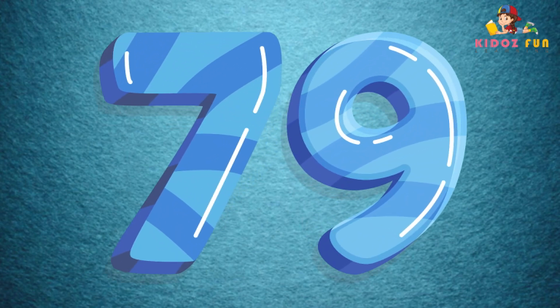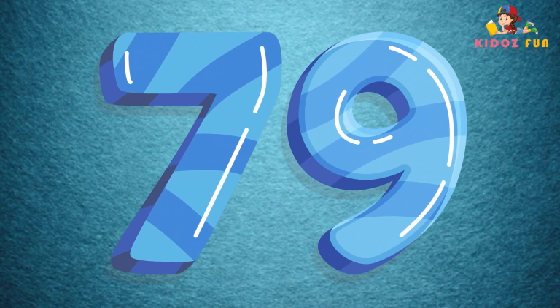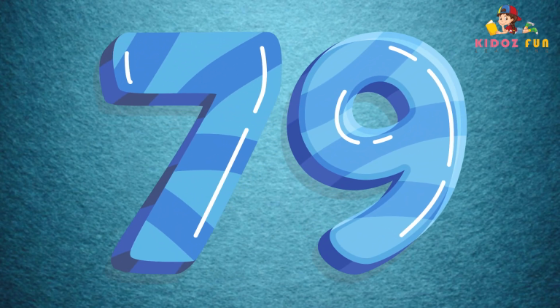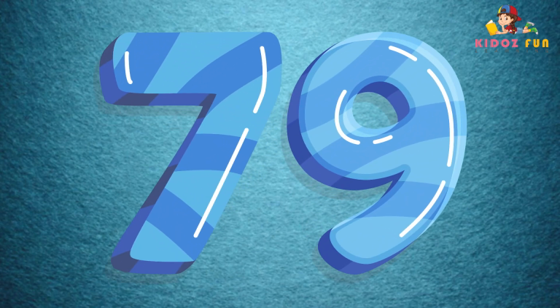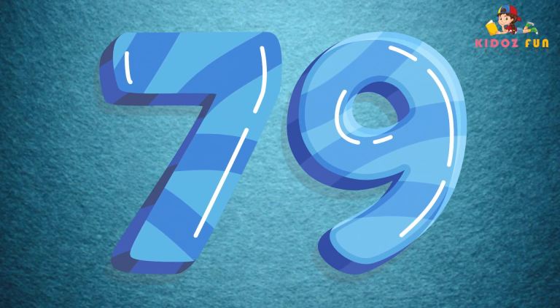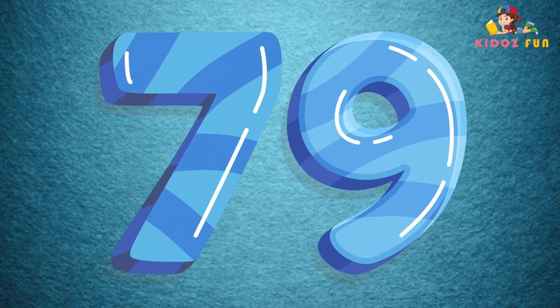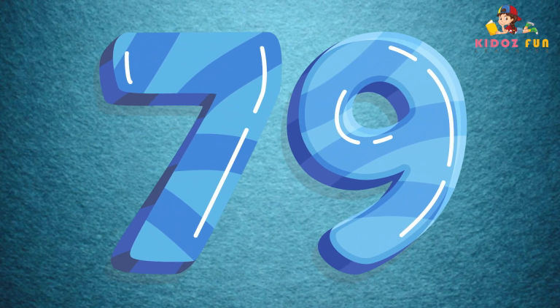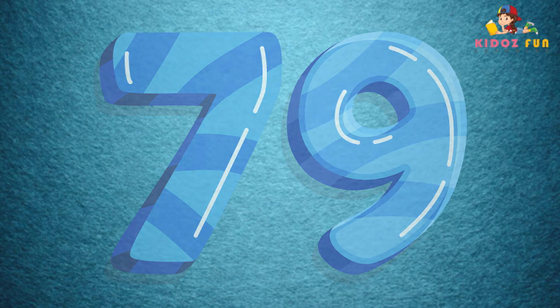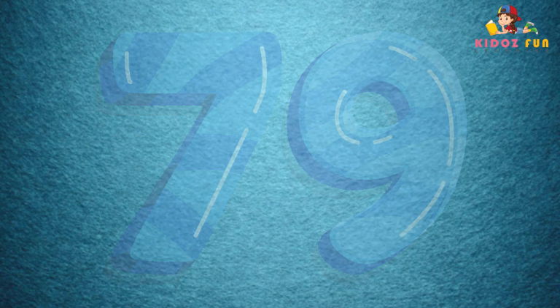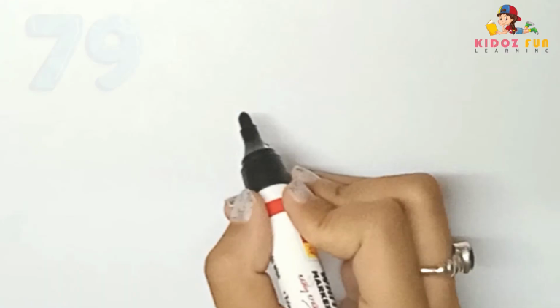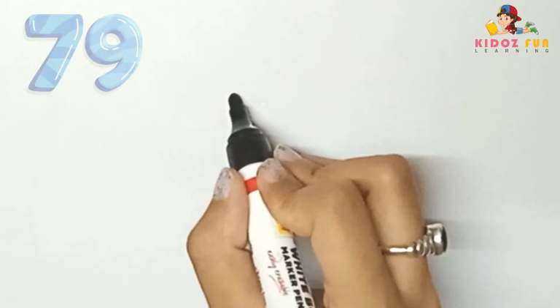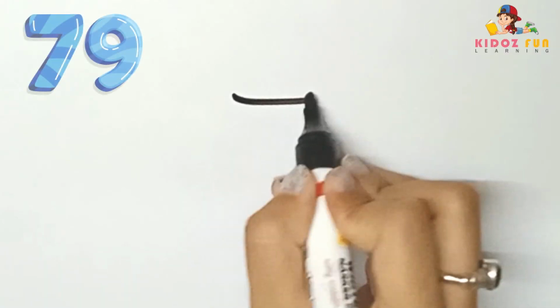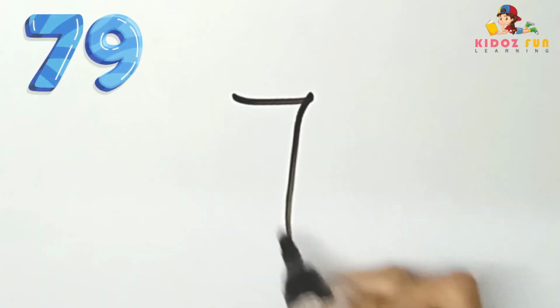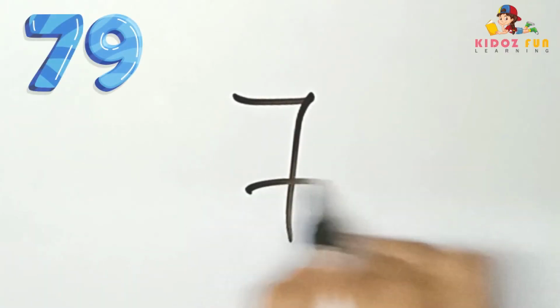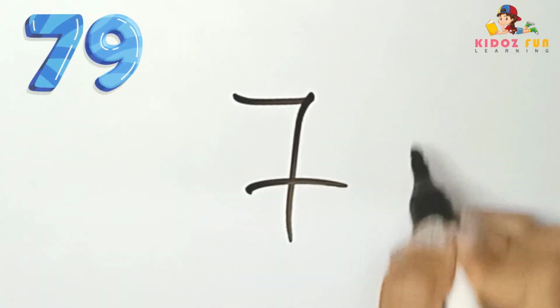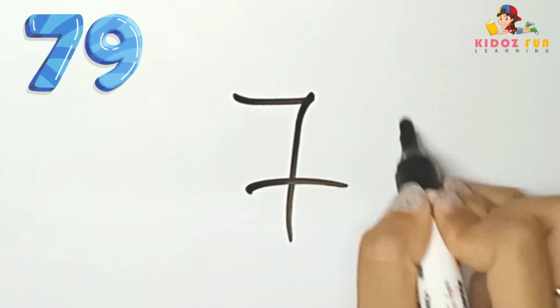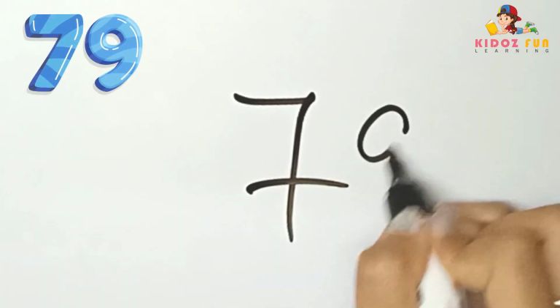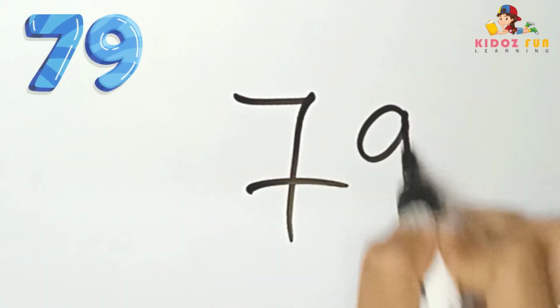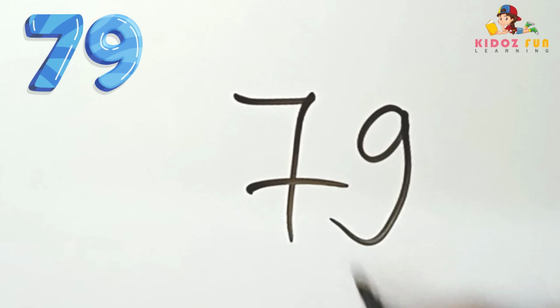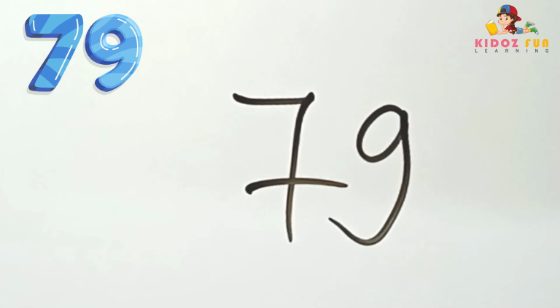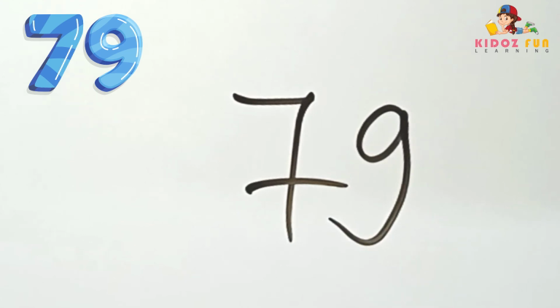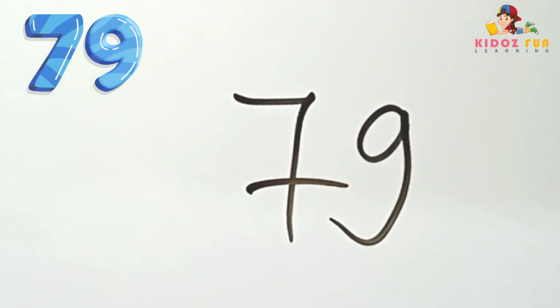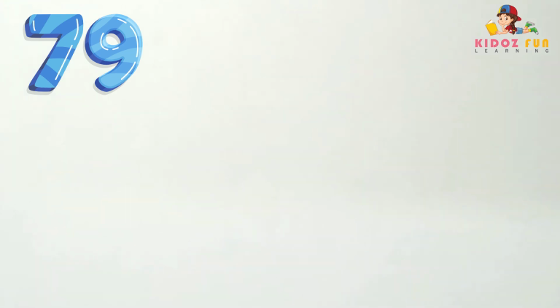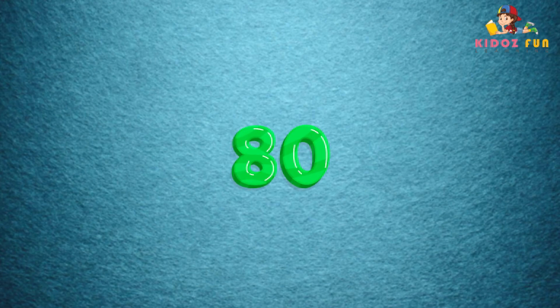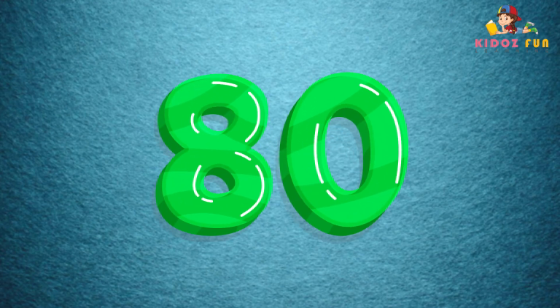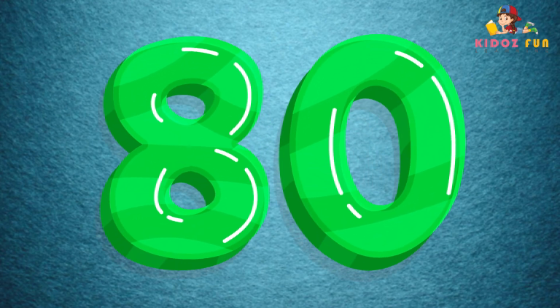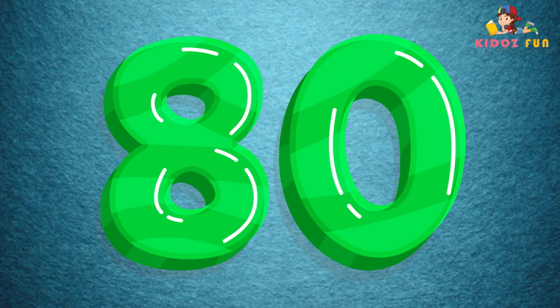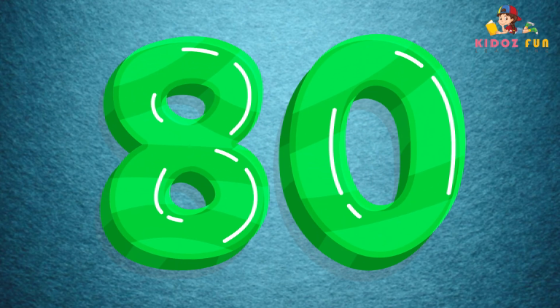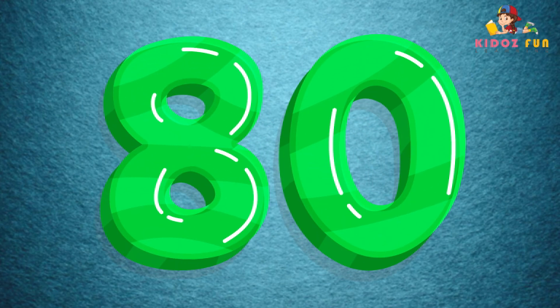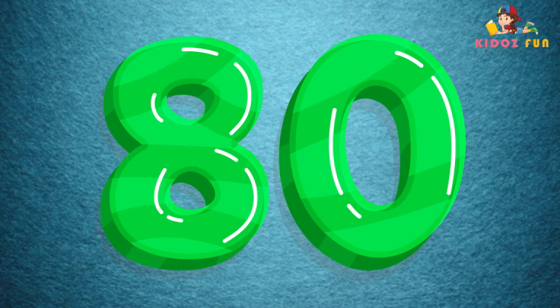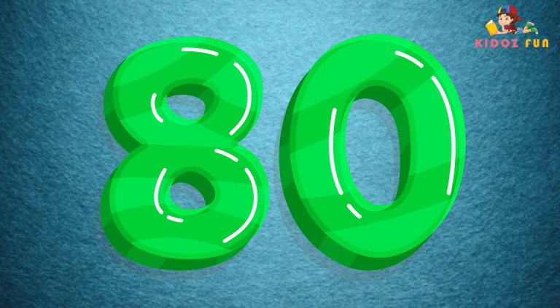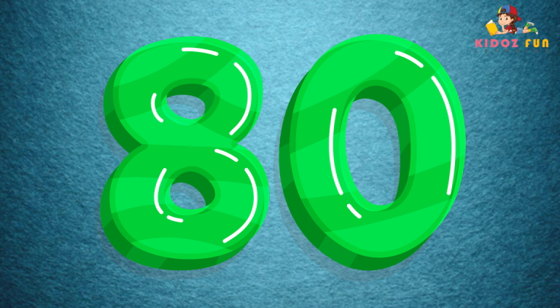79, let's write number 79. 80, let's write number 80.